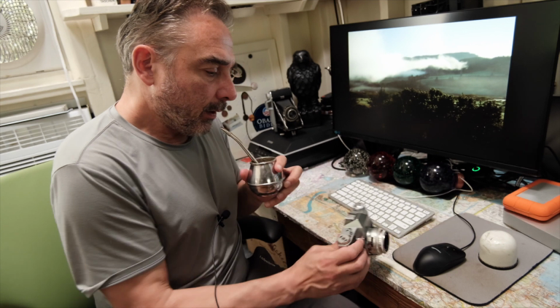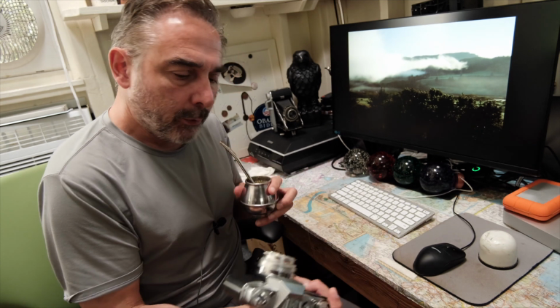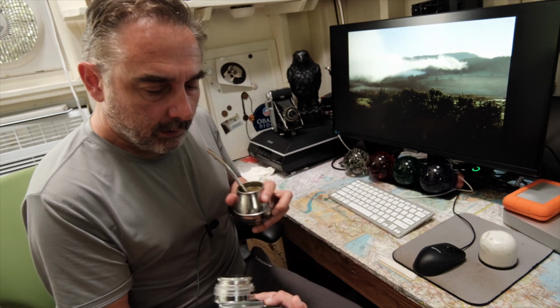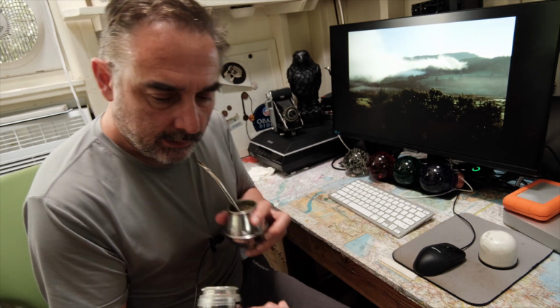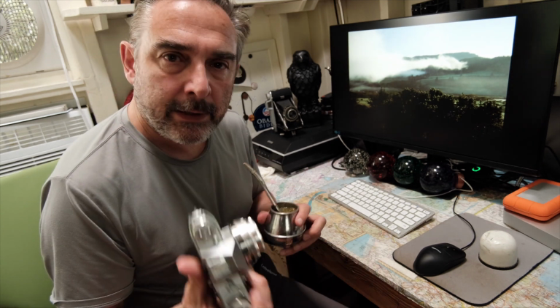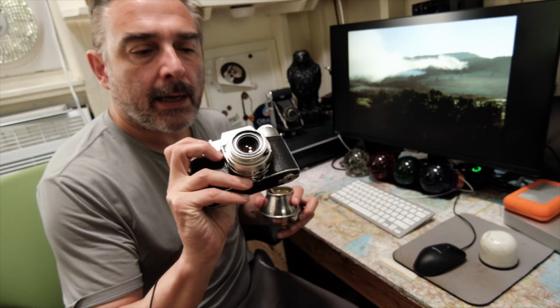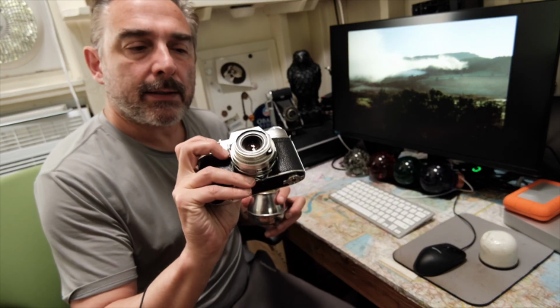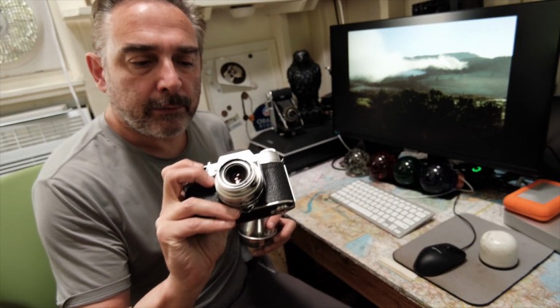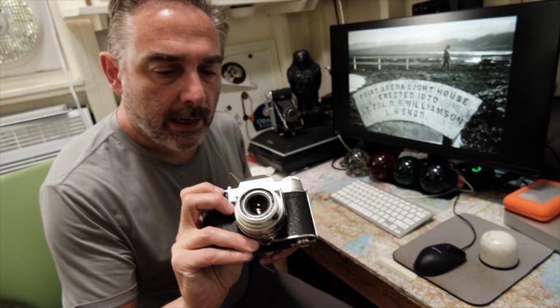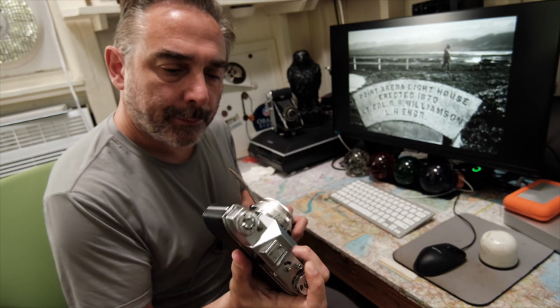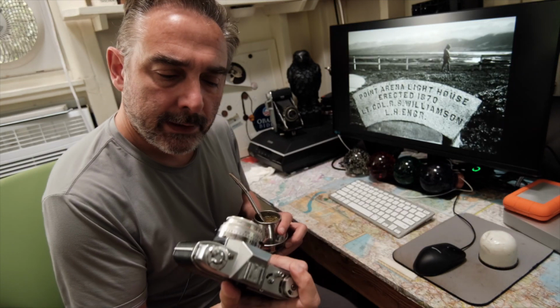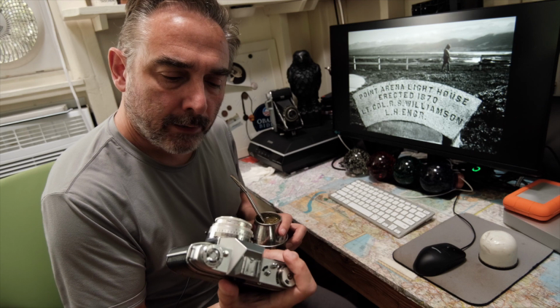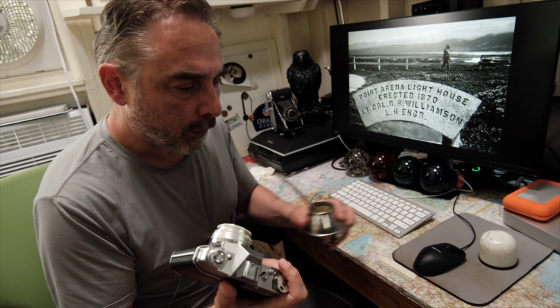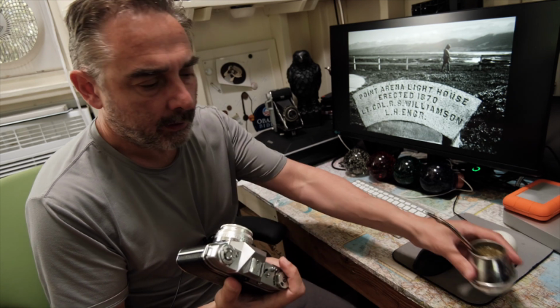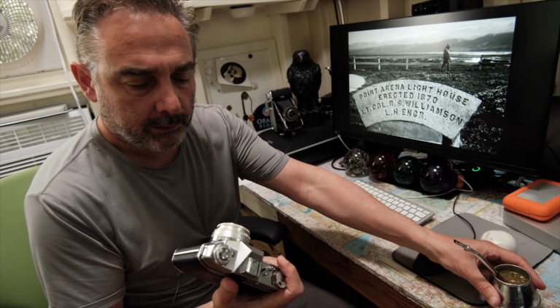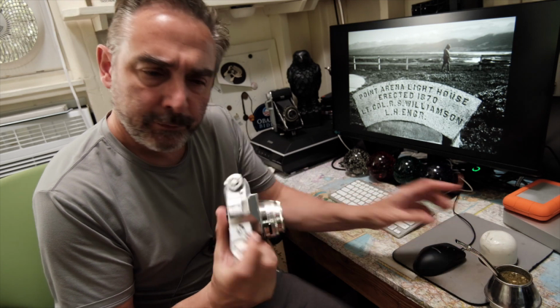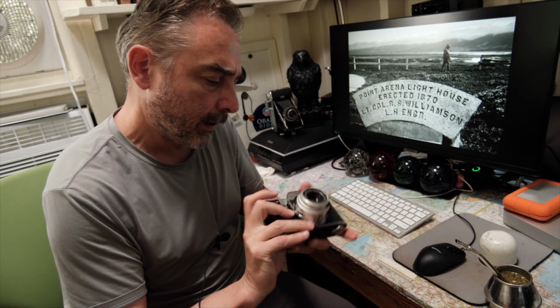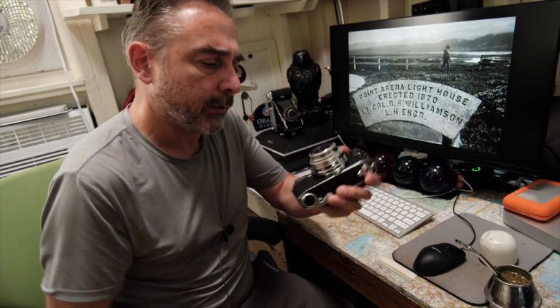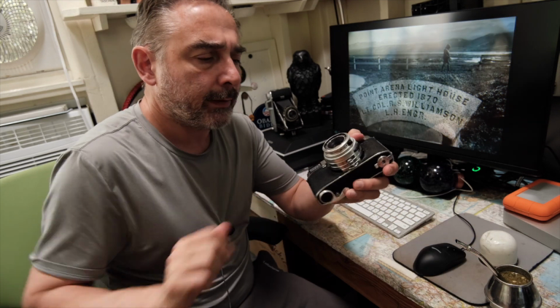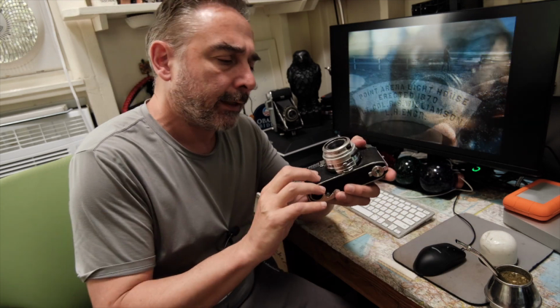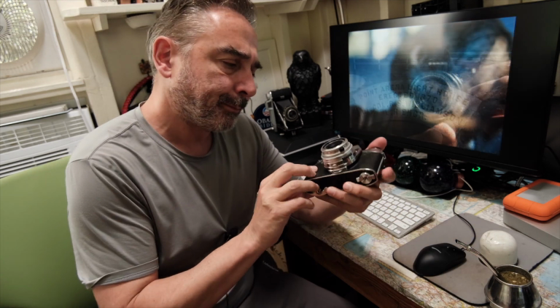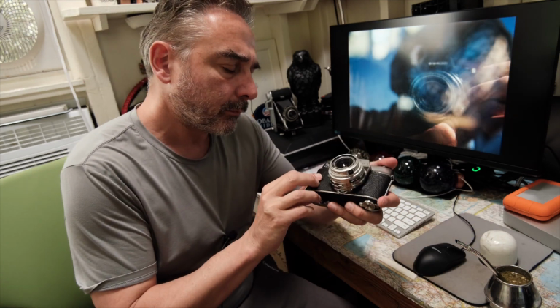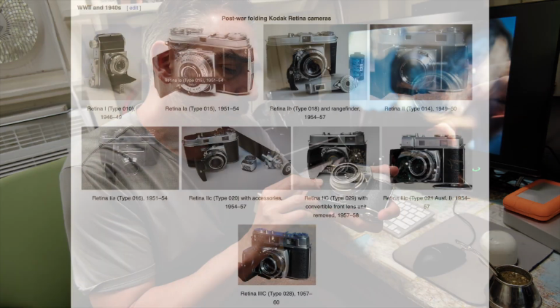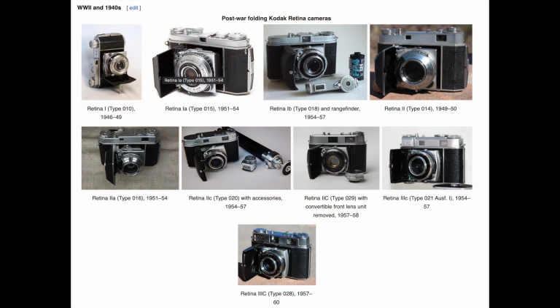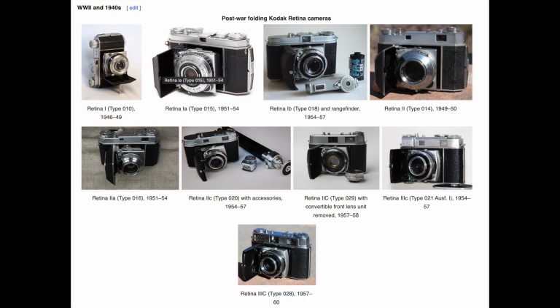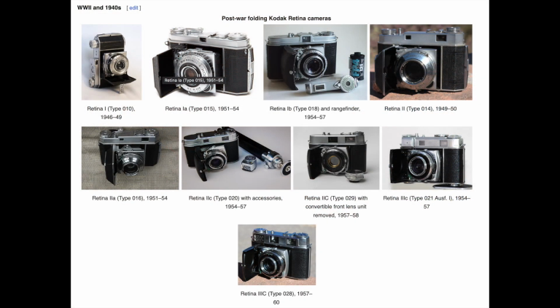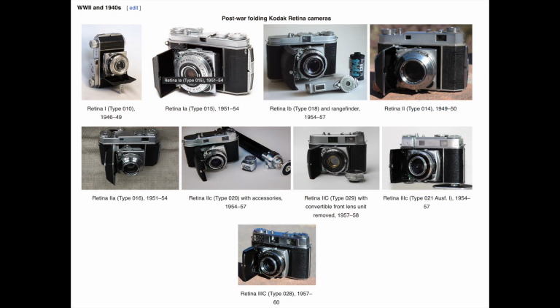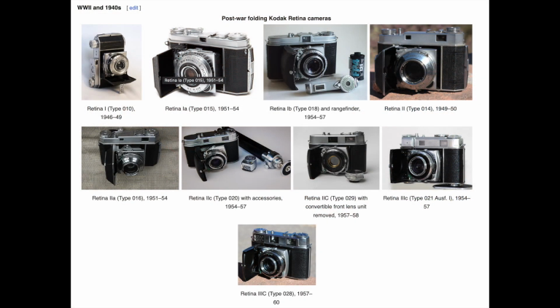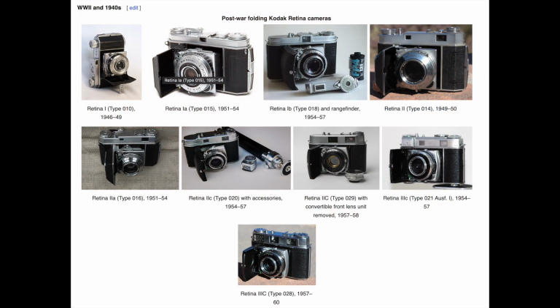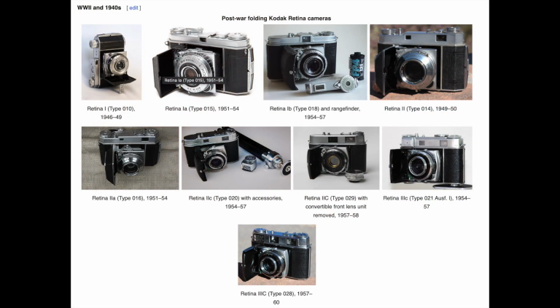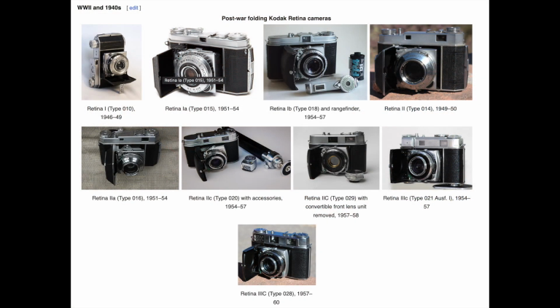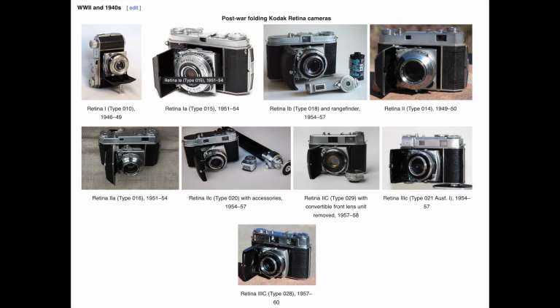I am looking at a Retina S reflex camera. This is a camera from the late 50s — I think it was introduced in 1959. It's part of a long series of Retina cameras, both rangefinders and SLRs.